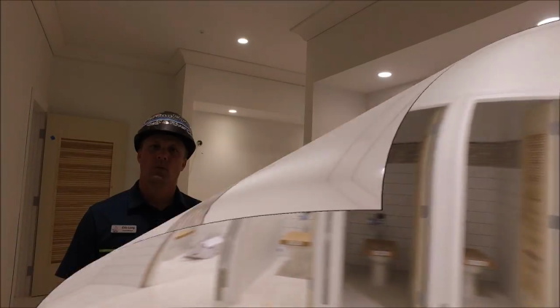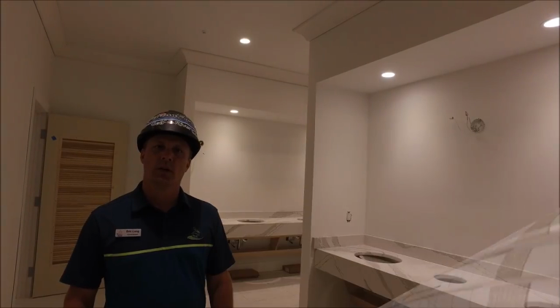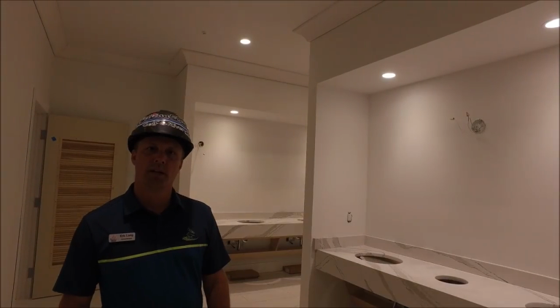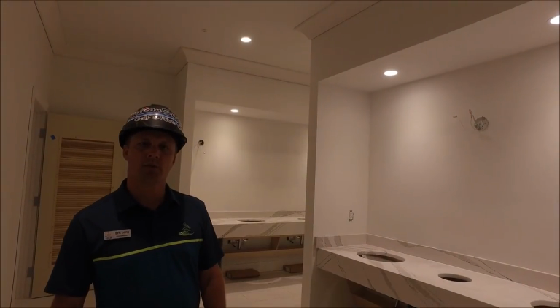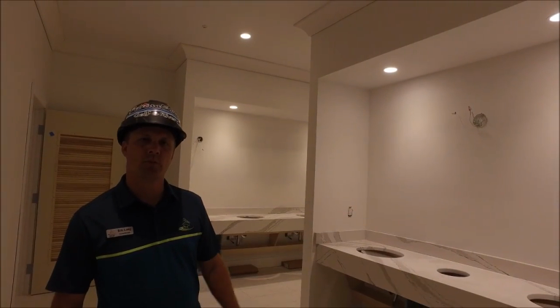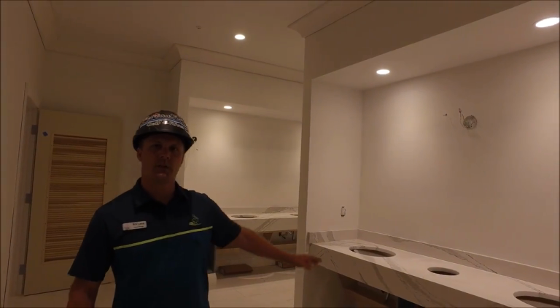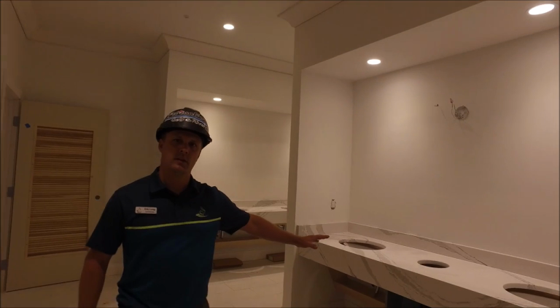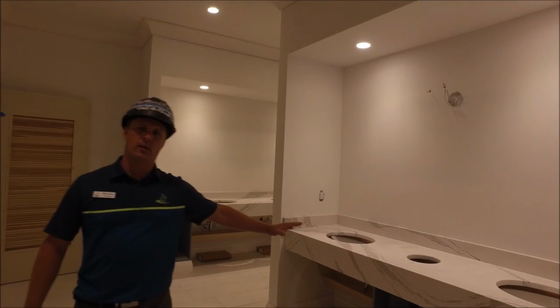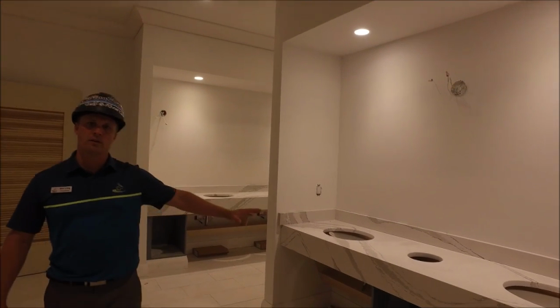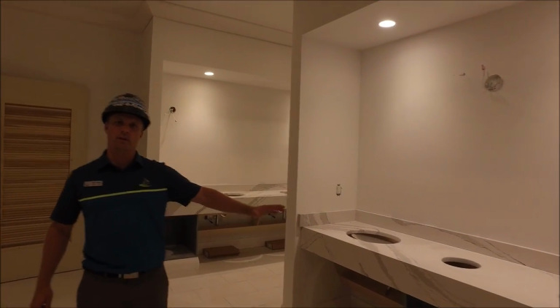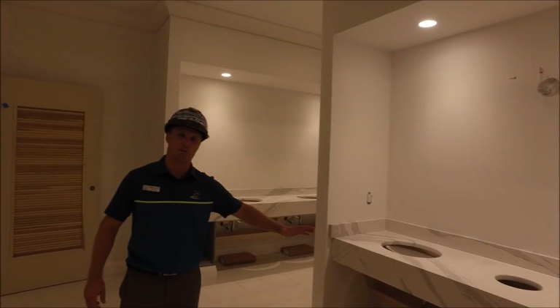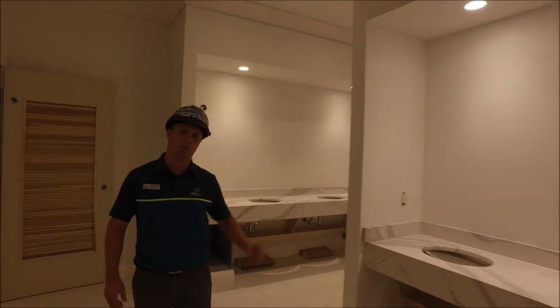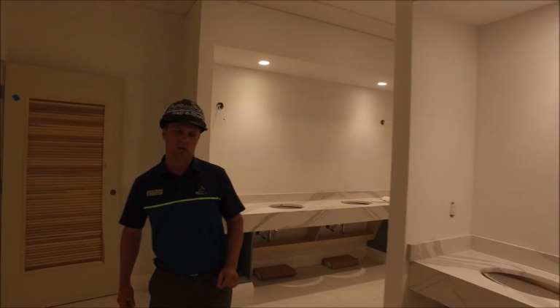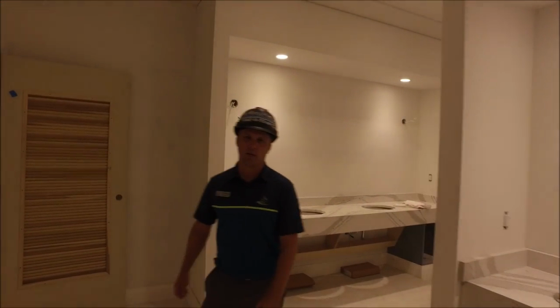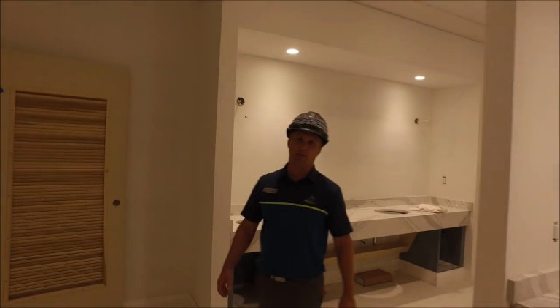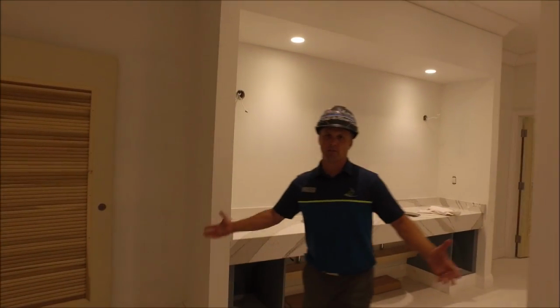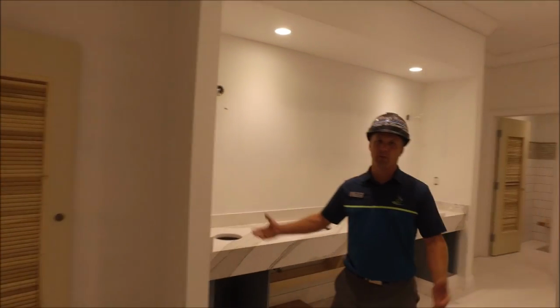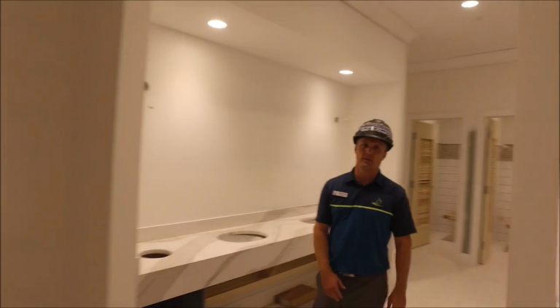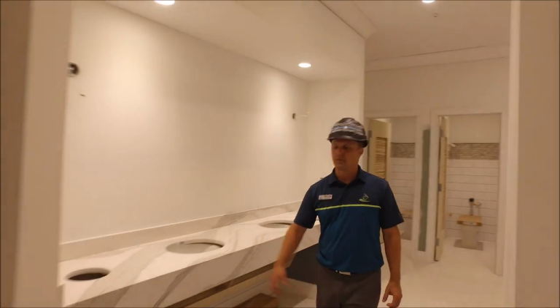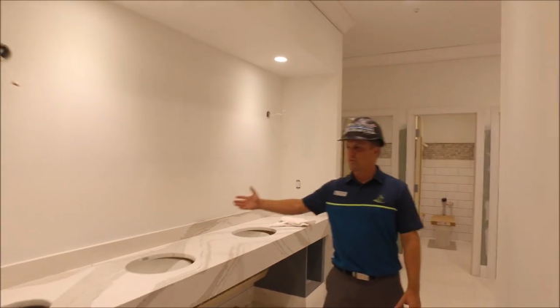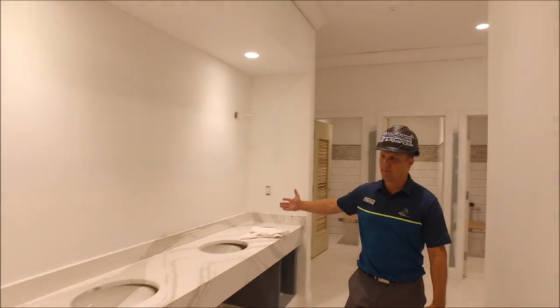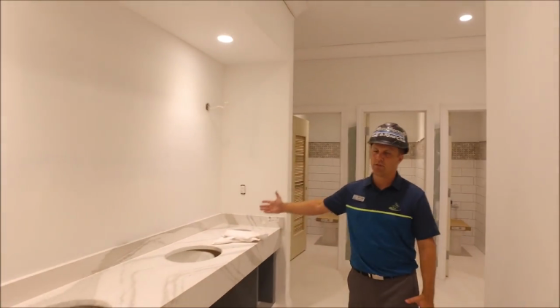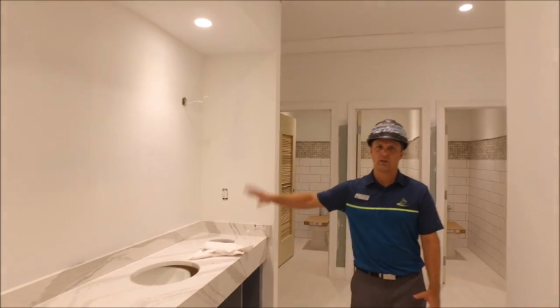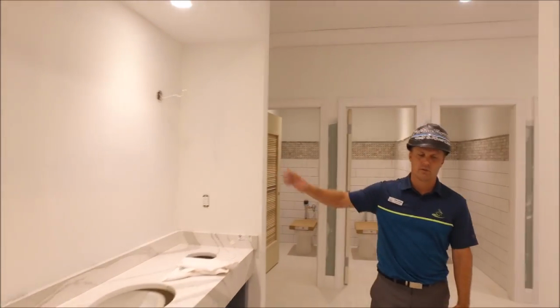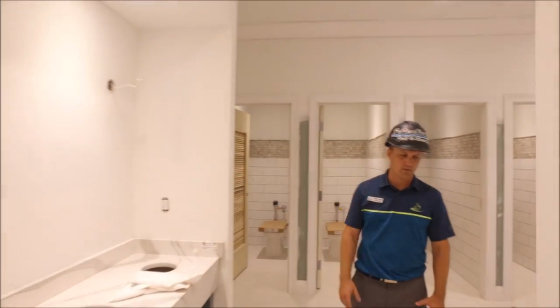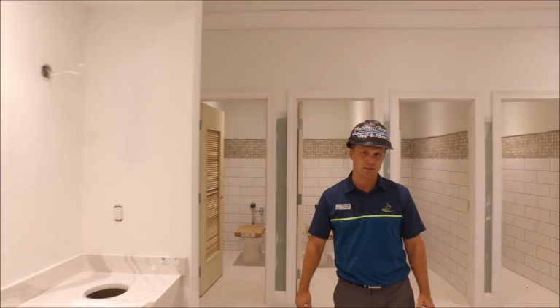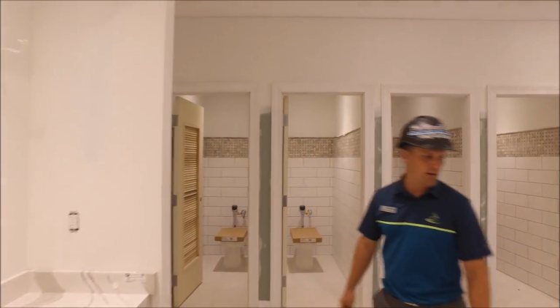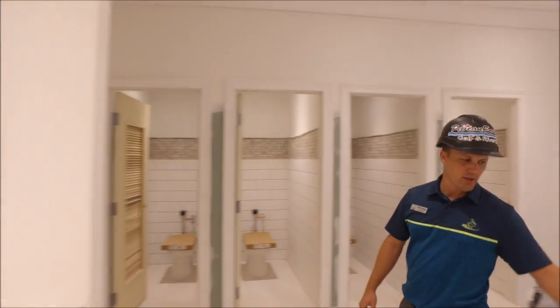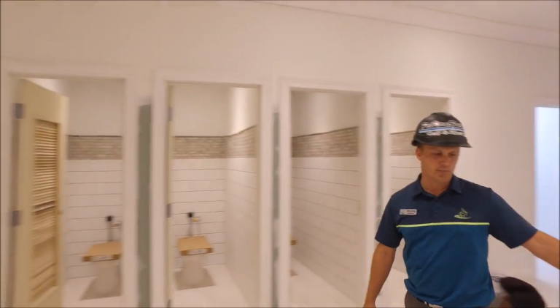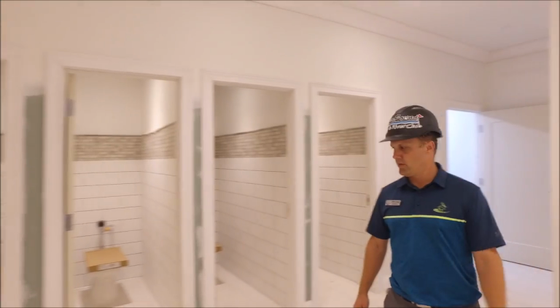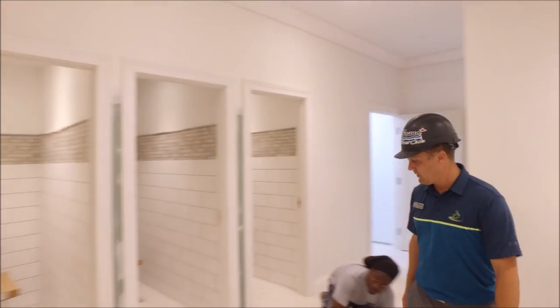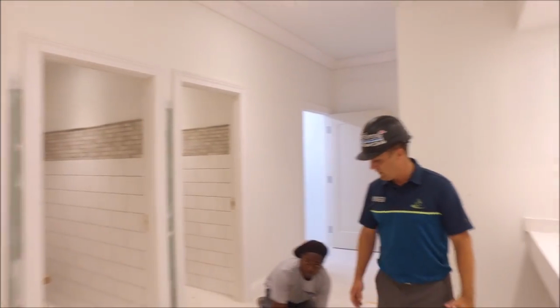We're located in the ladies' restroom. You can see that the granite work has been installed over here as well. You can see the vast space of the ladies' restroom — it spans all the way over here. Obviously we'll have vanities as well.